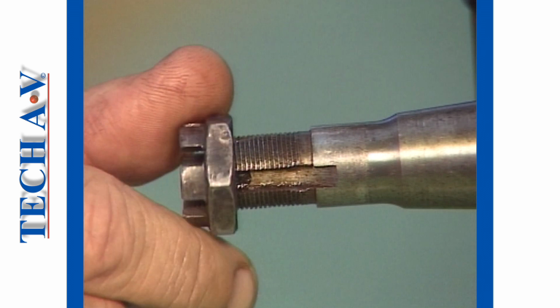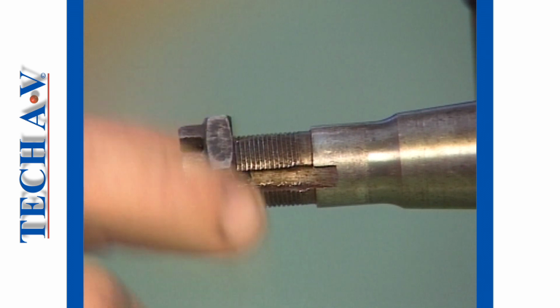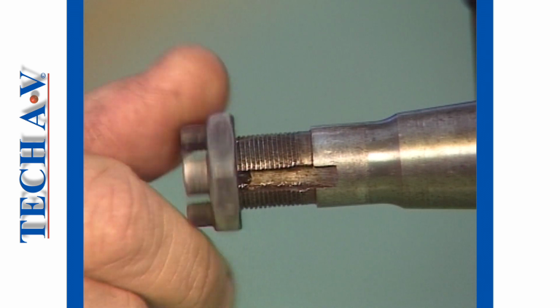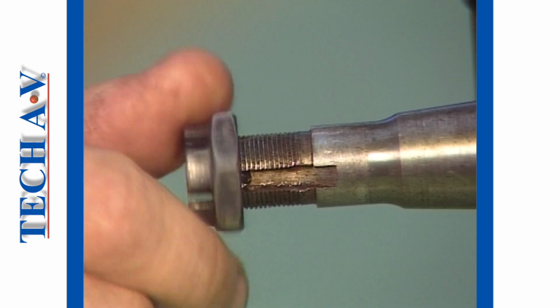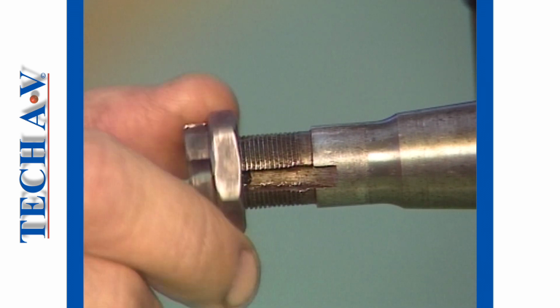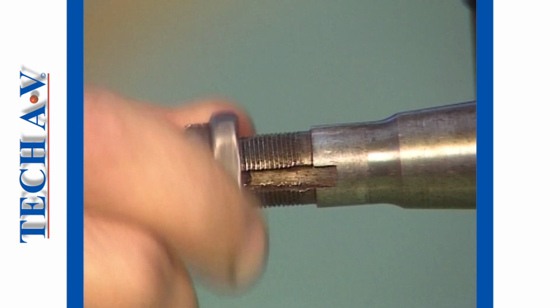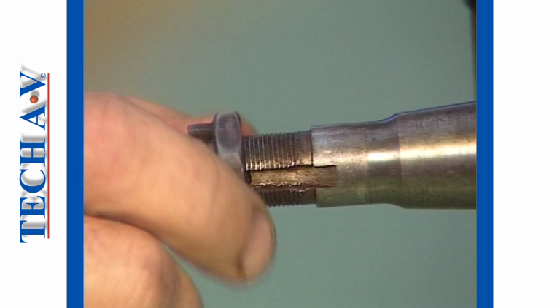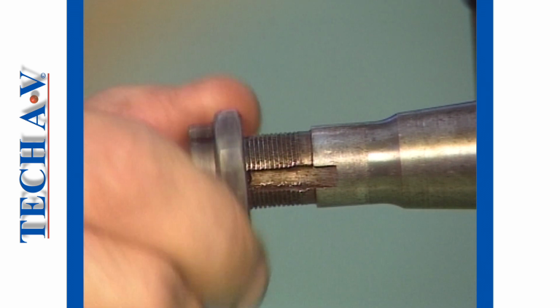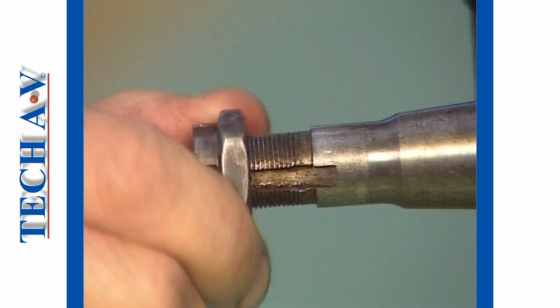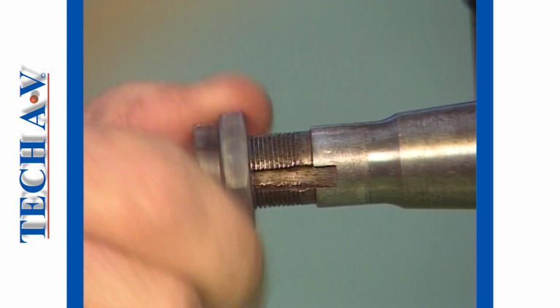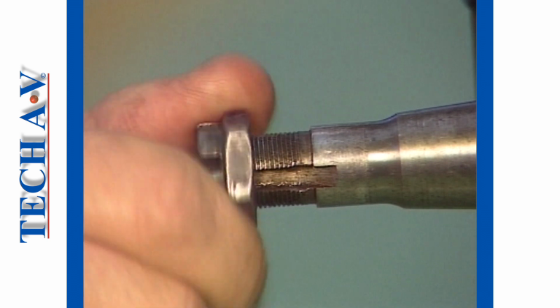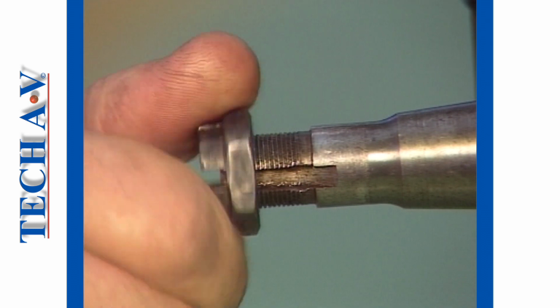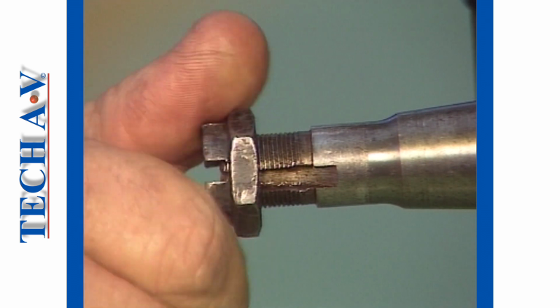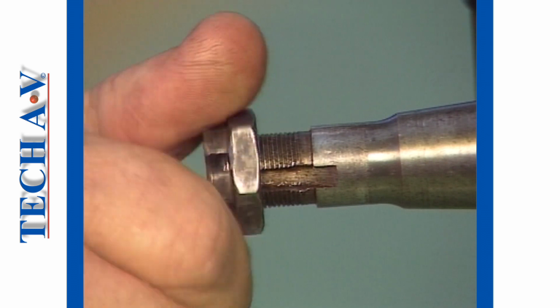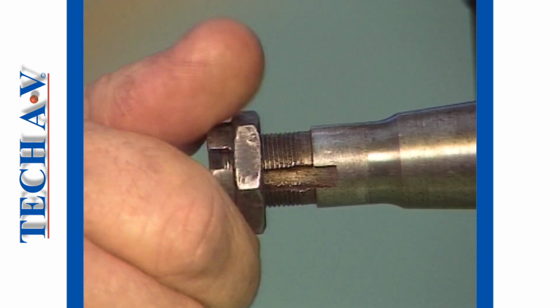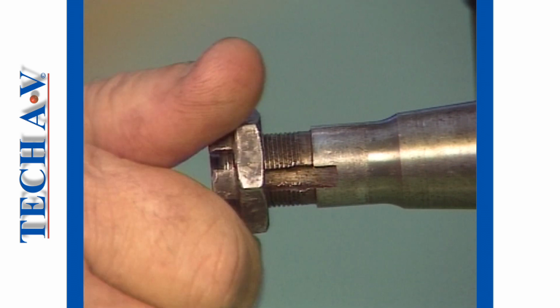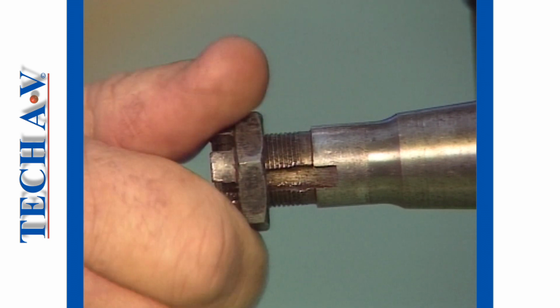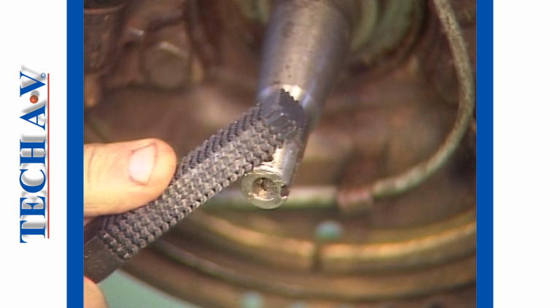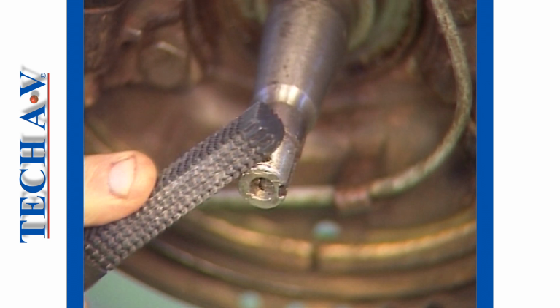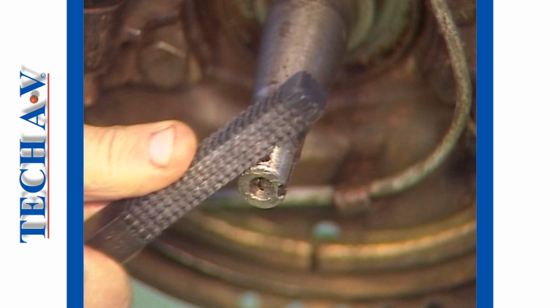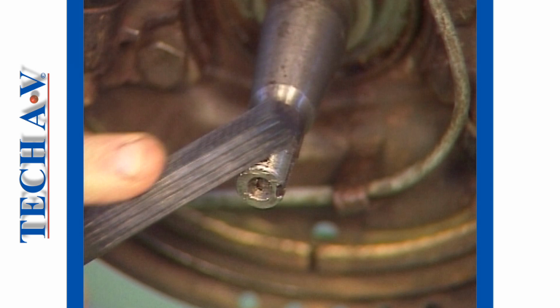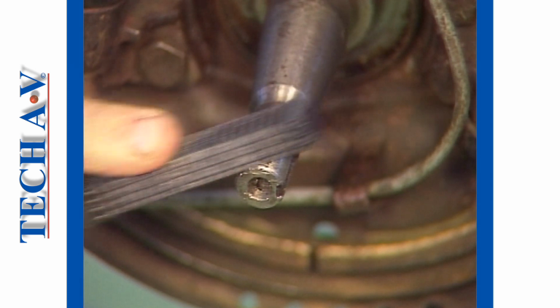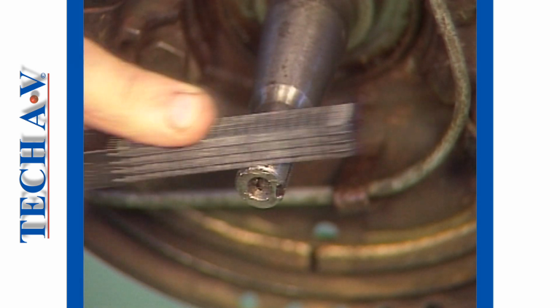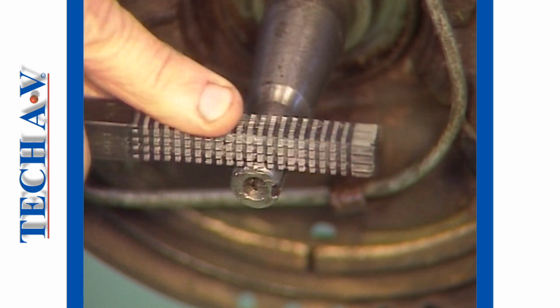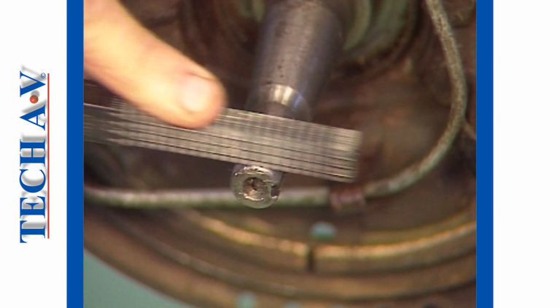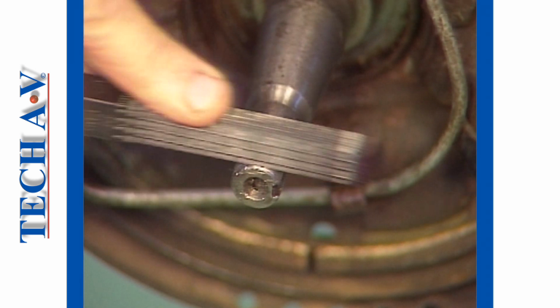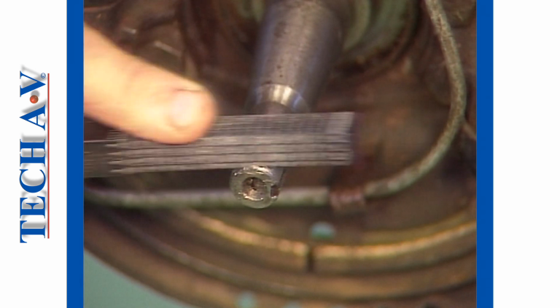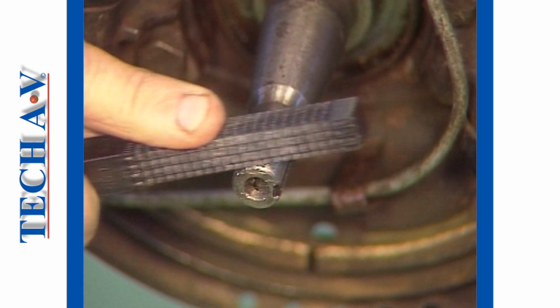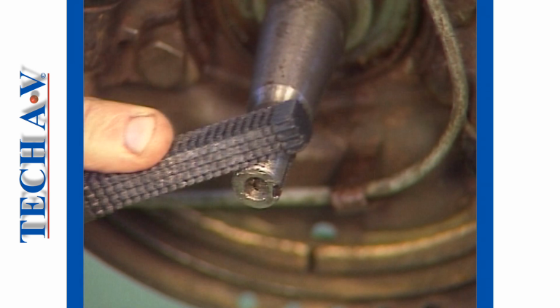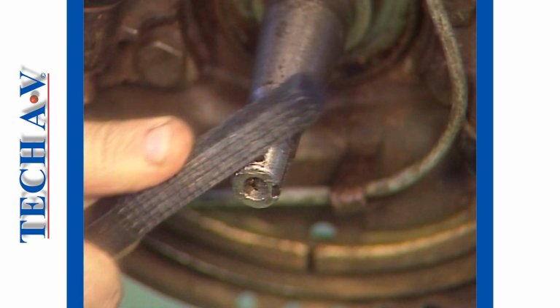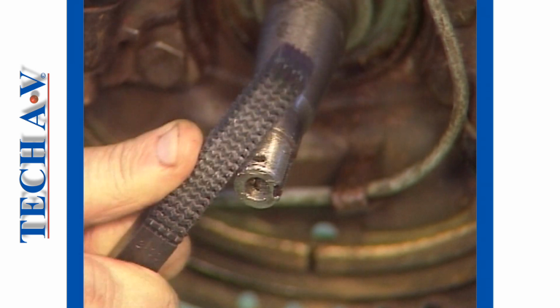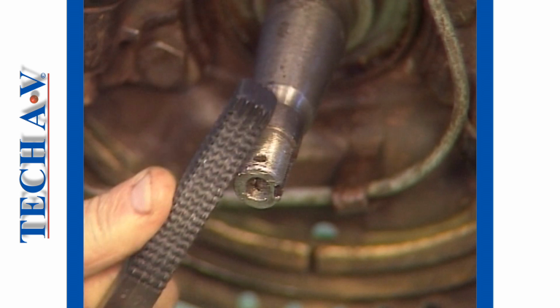Check the condition of the threads using the nut. The nut should turn smoothly onto the threads. Damaged threads on the axle can often be dressed up using a suitable thread-chasing tool.